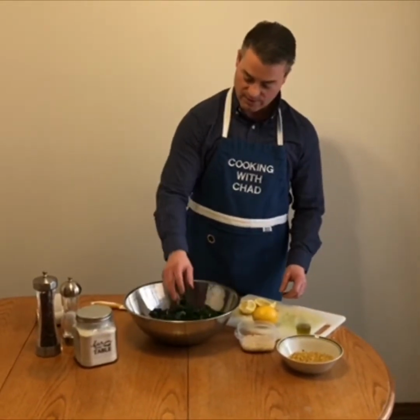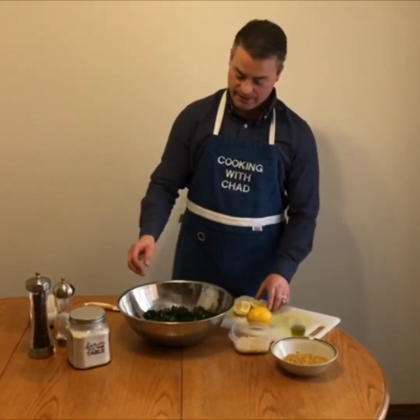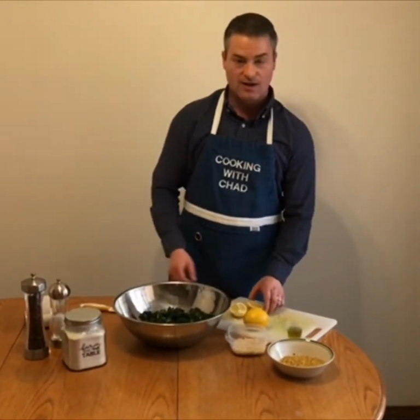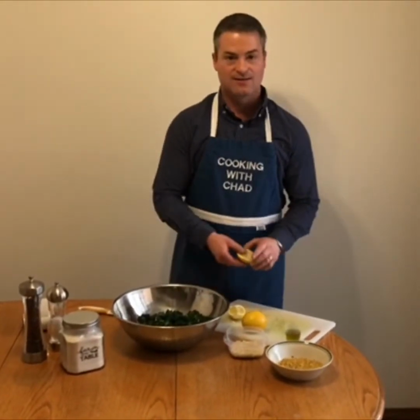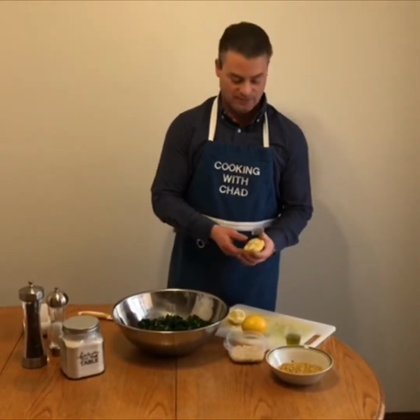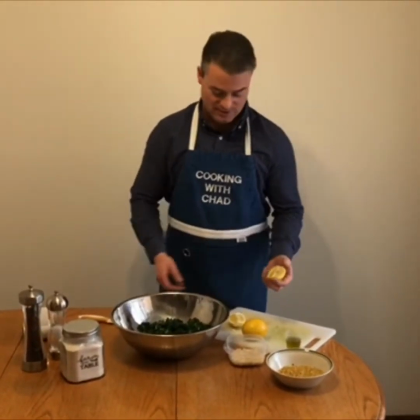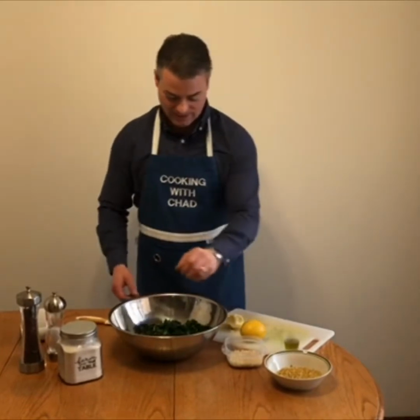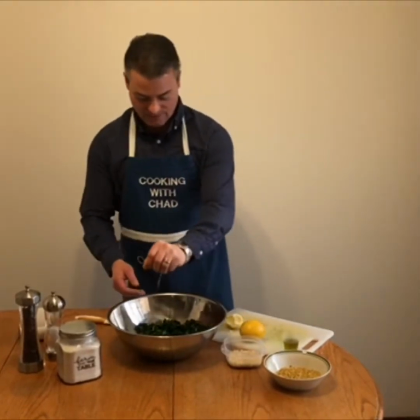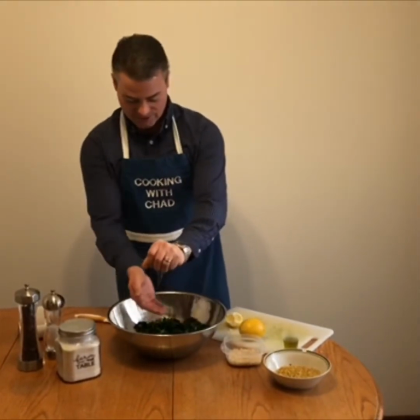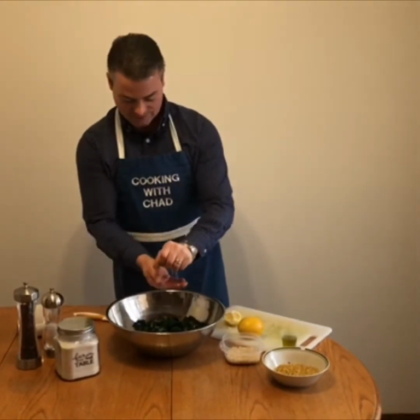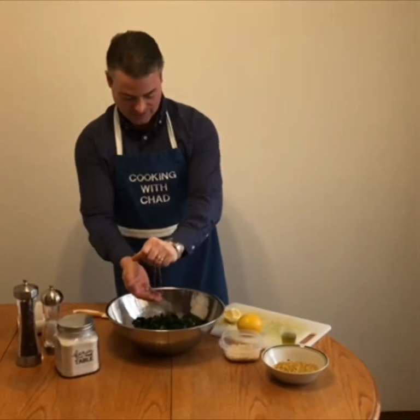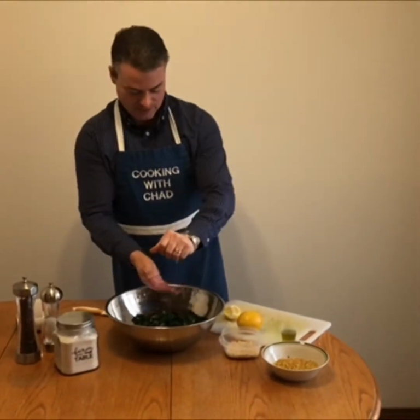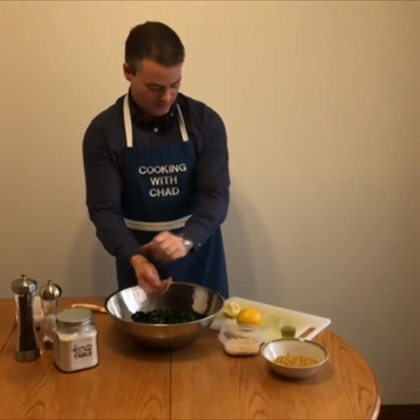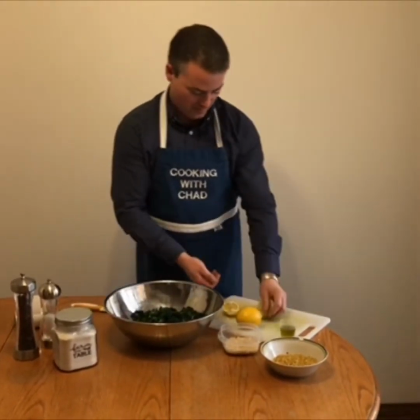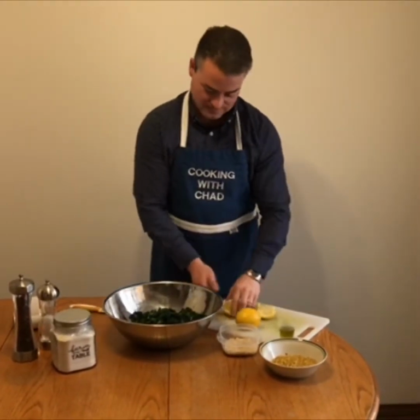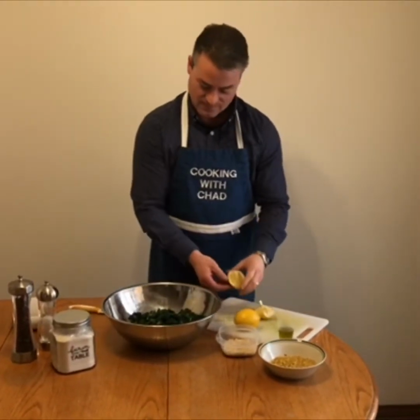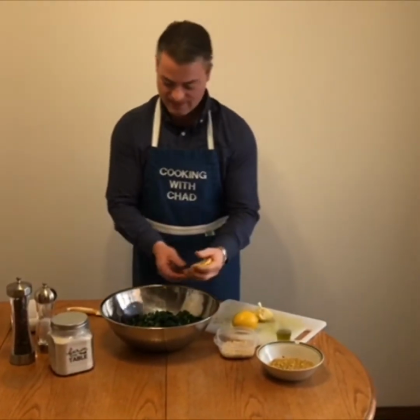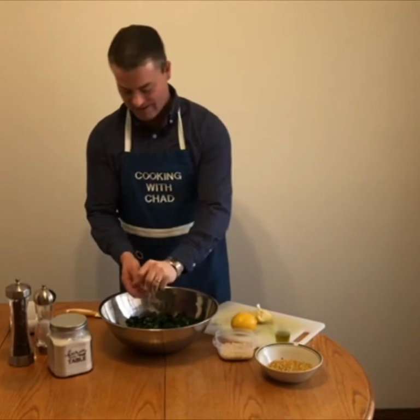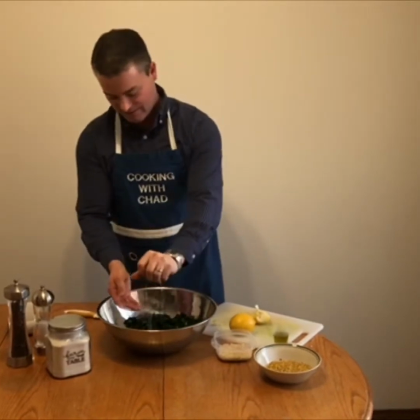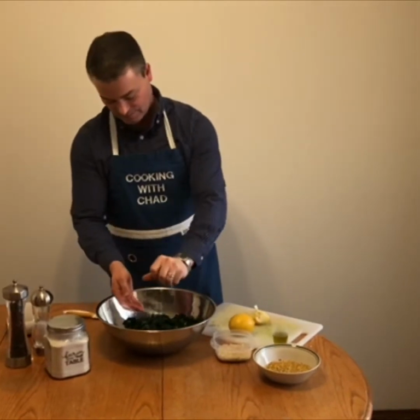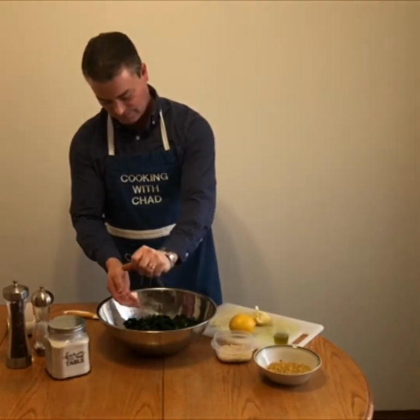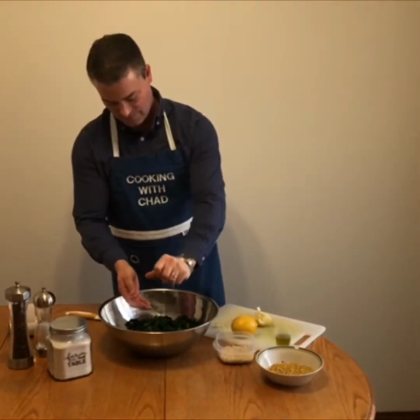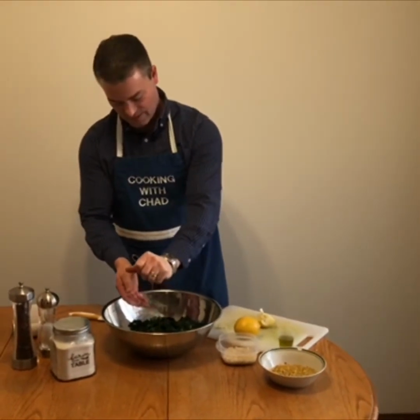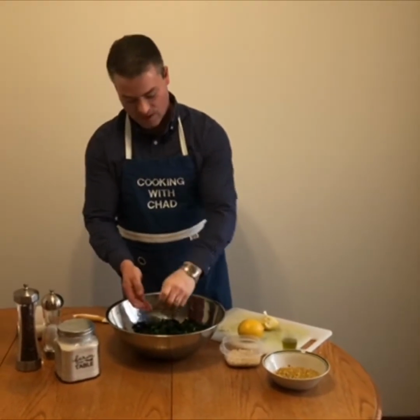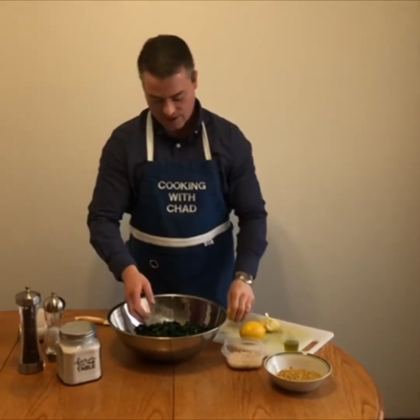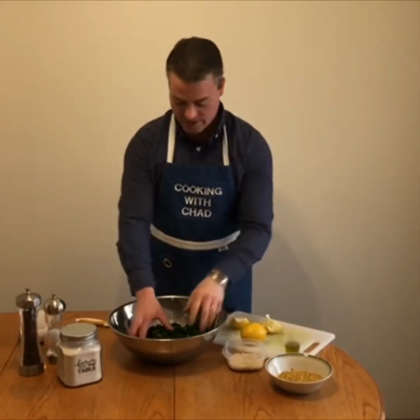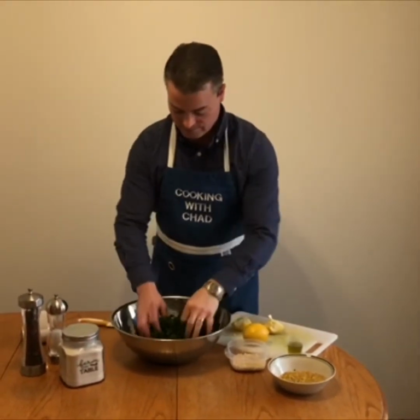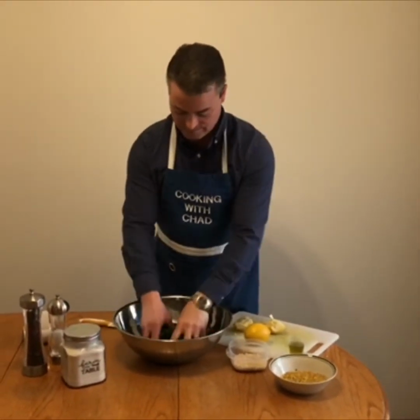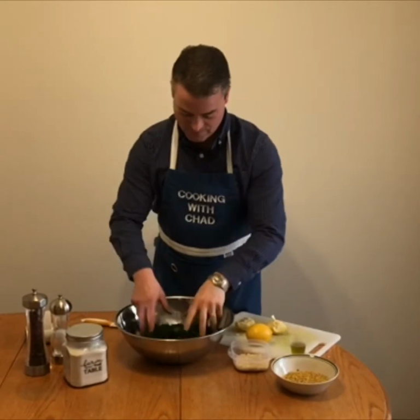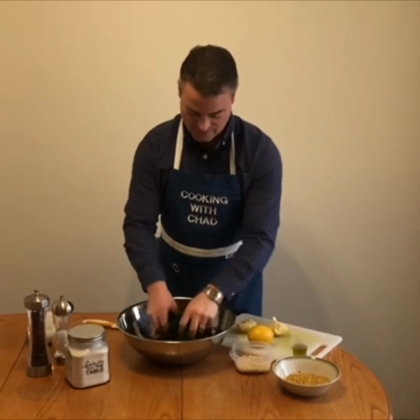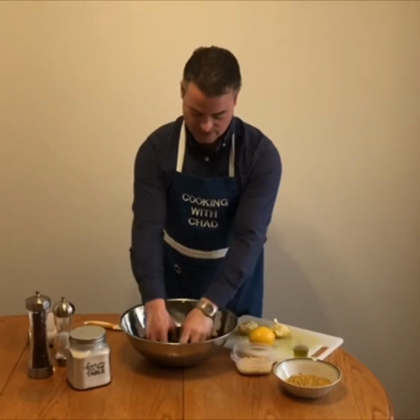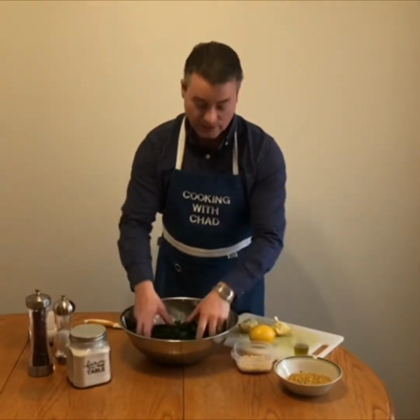Then what you want to add is a couple tablespoons of fresh lemon juice, and you want to massage that into your kale nice and gently.